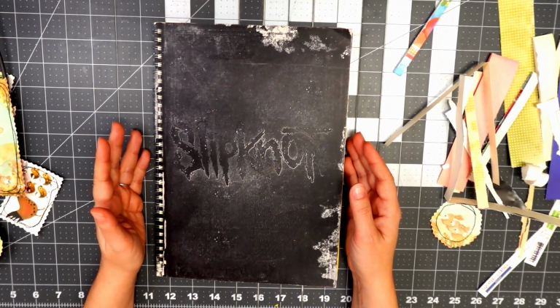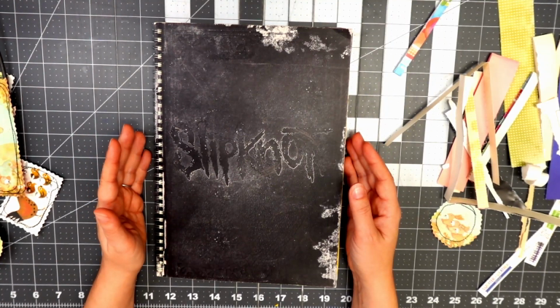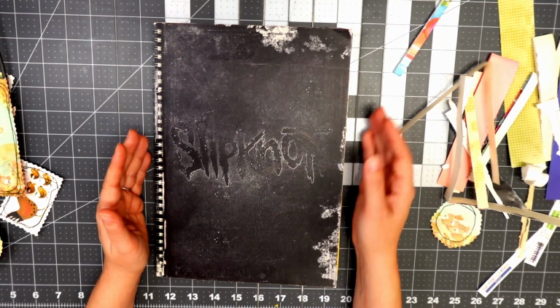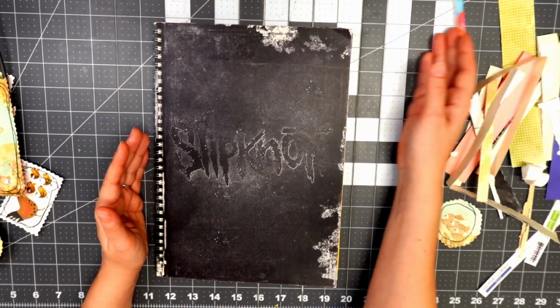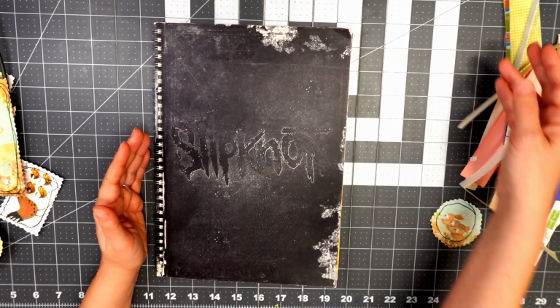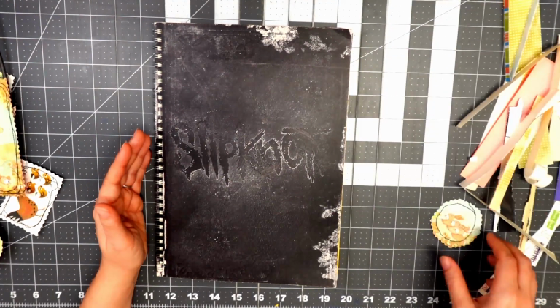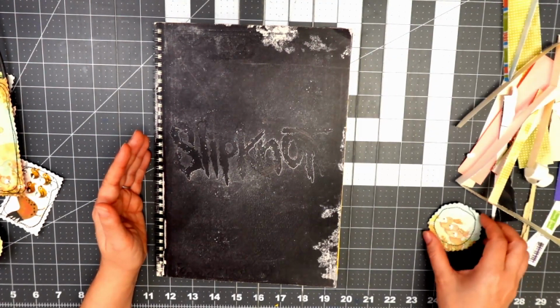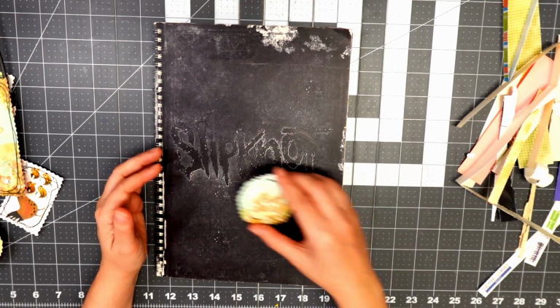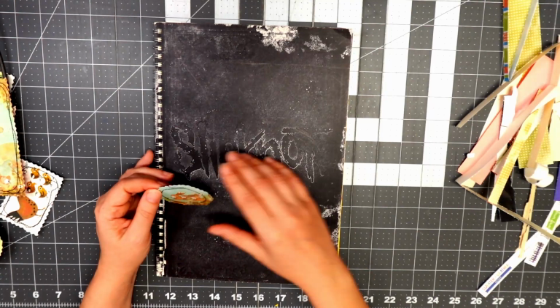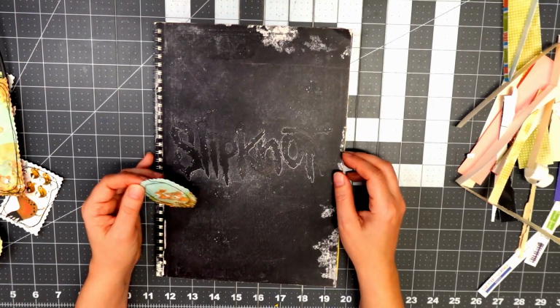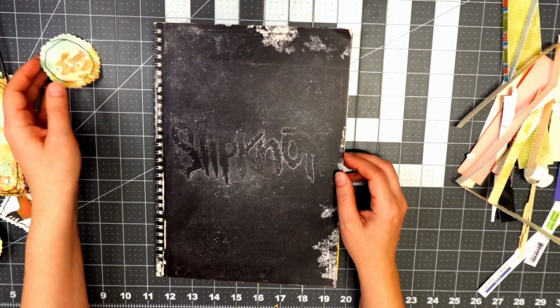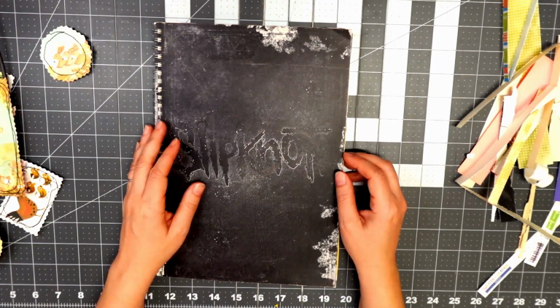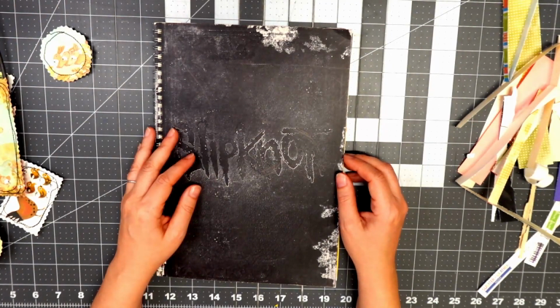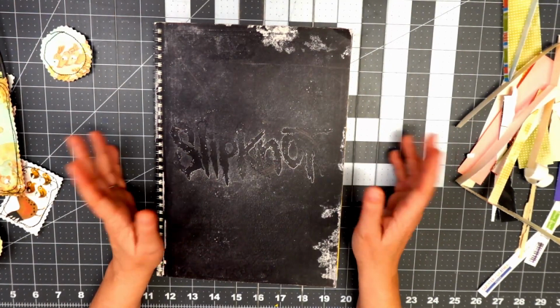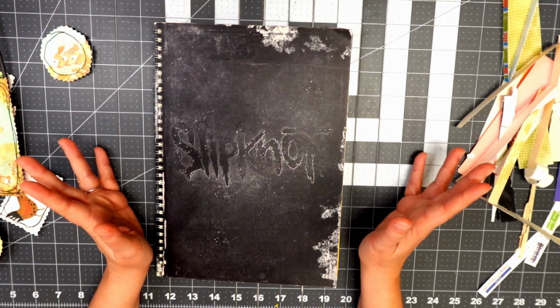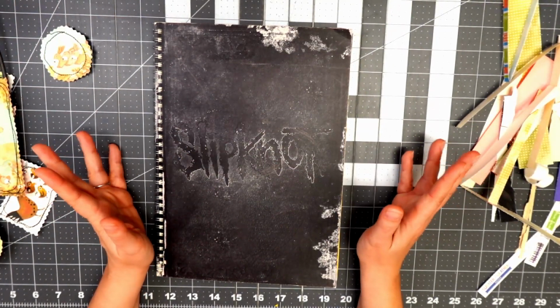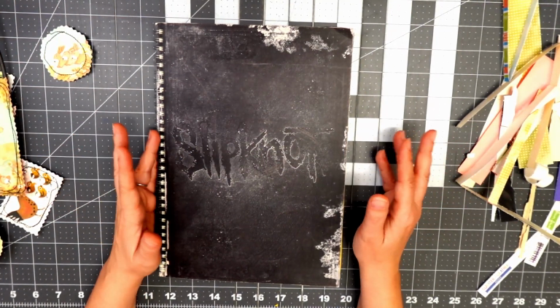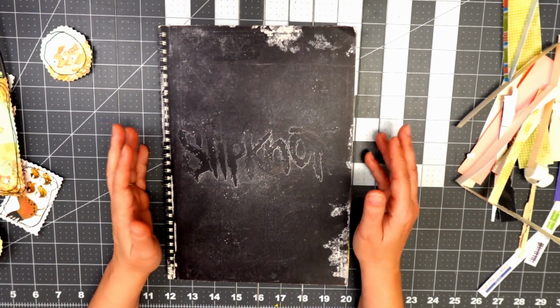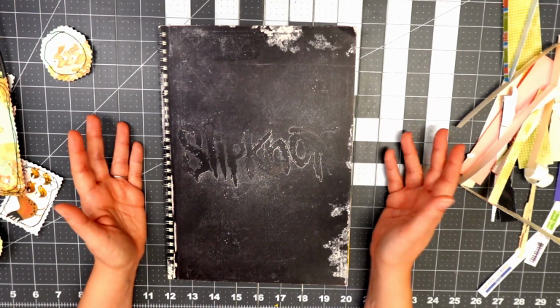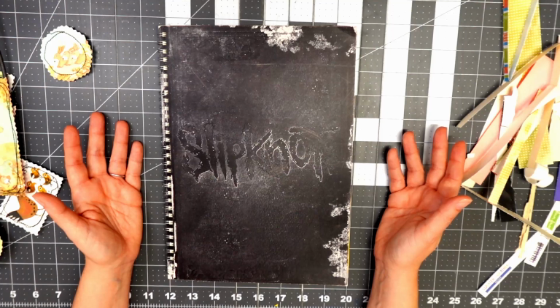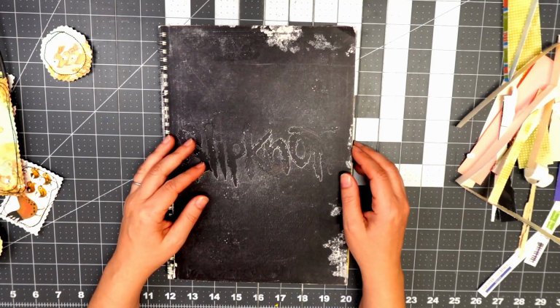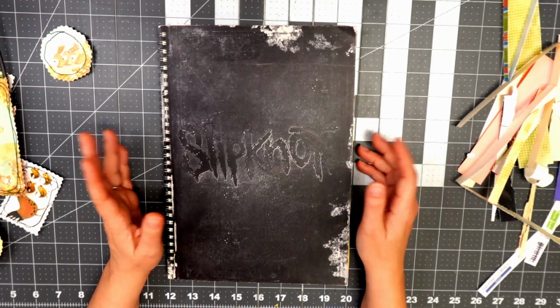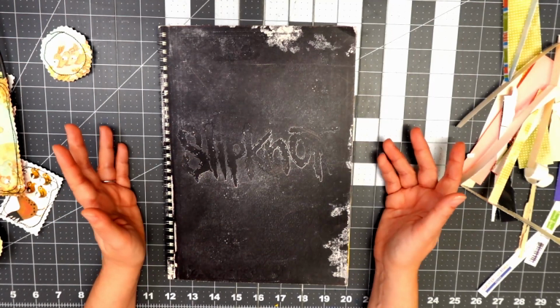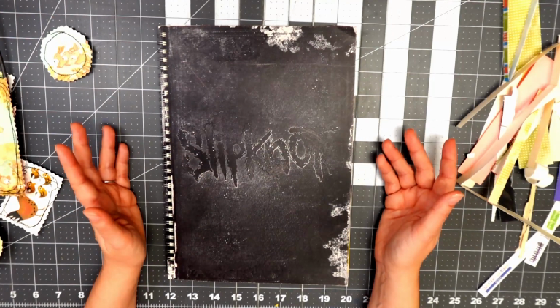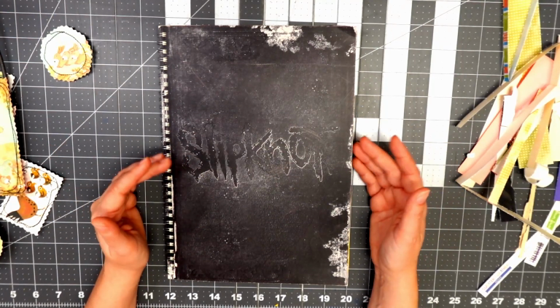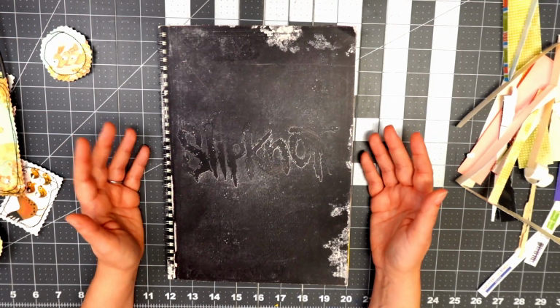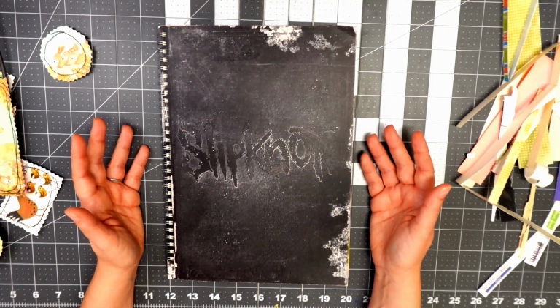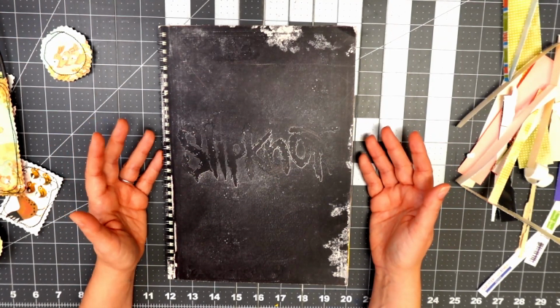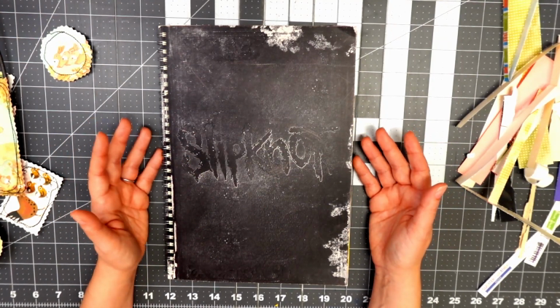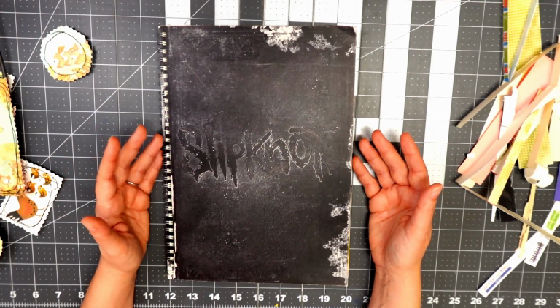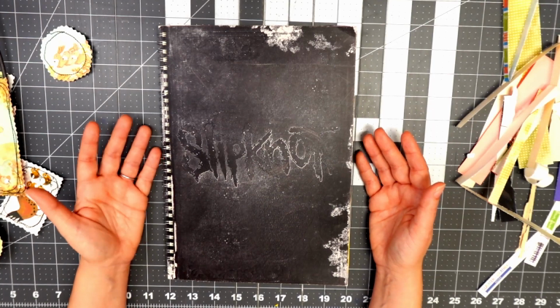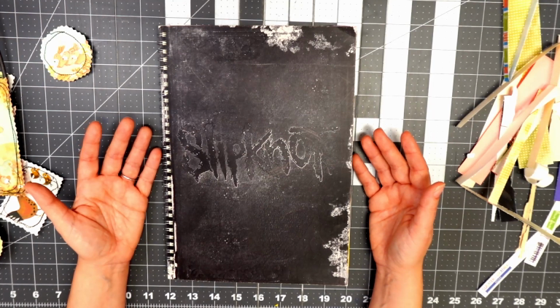I stumbled across Relax Cut Glue — a lady by the name of Nicole here on YouTube — and she does amazing glue book videos. I did not know this was a medium, I did not know this was a thing, and I just wanted to show you guys where I am with my glue book.